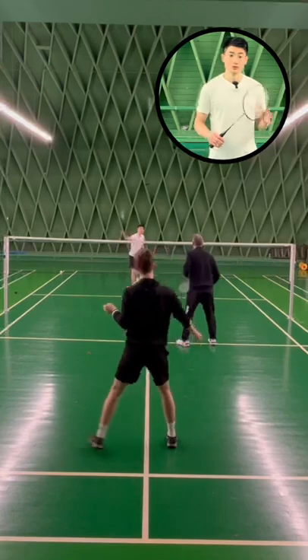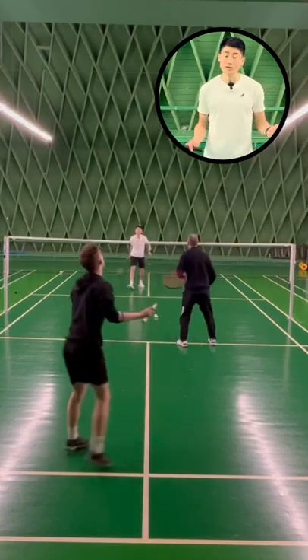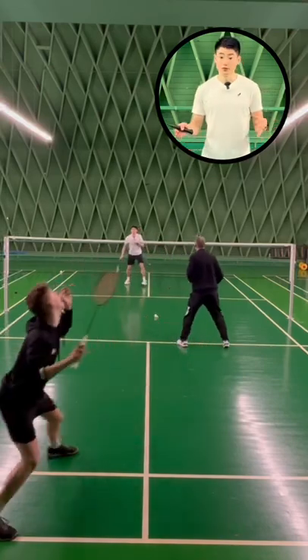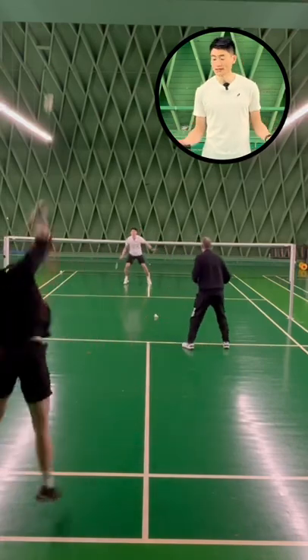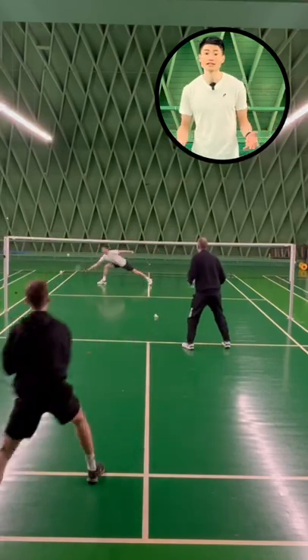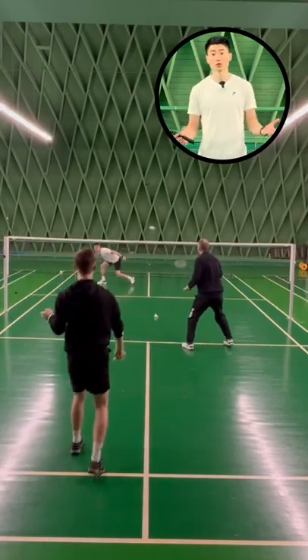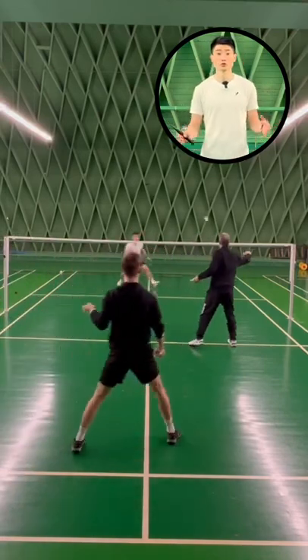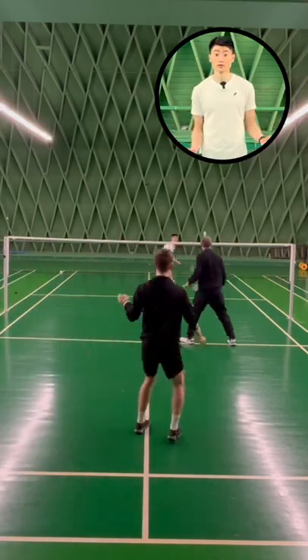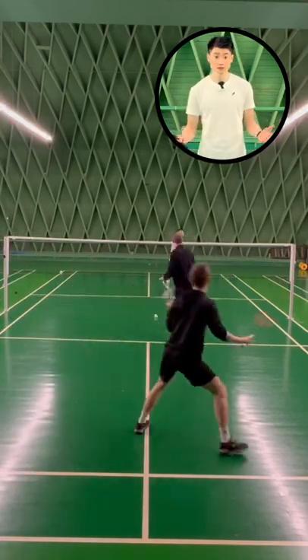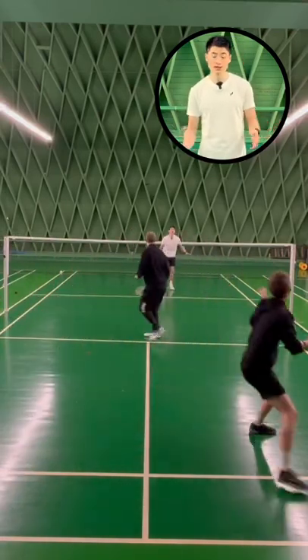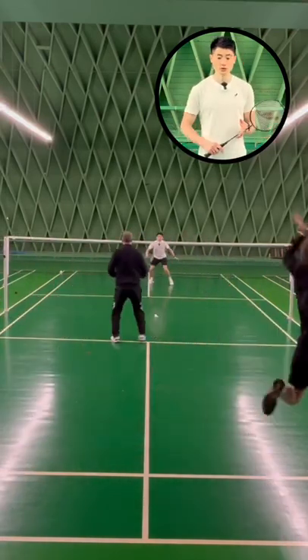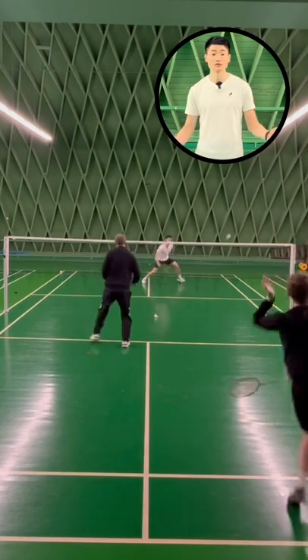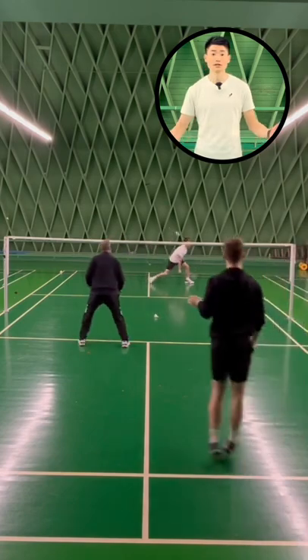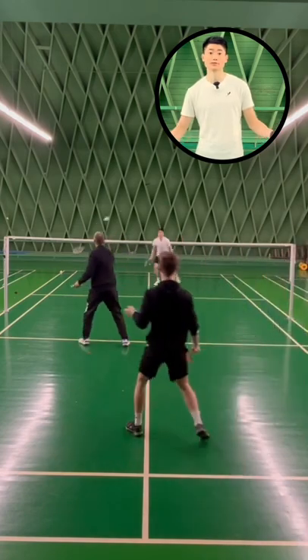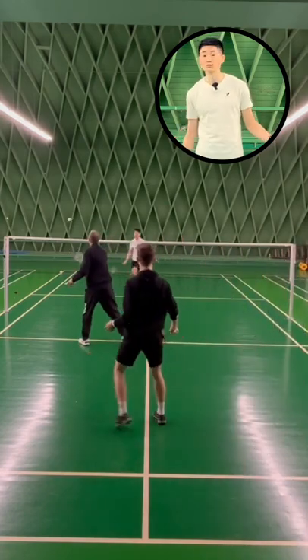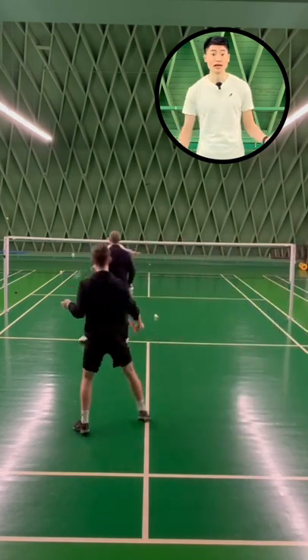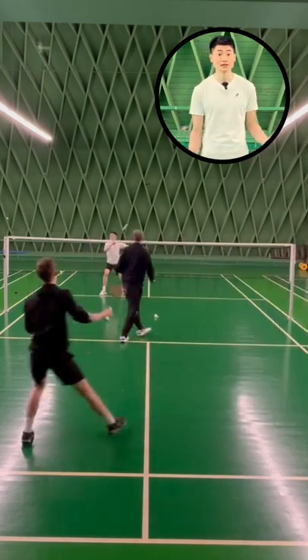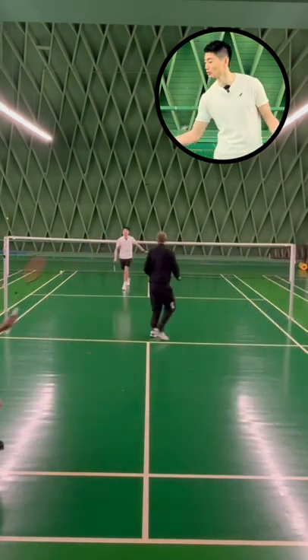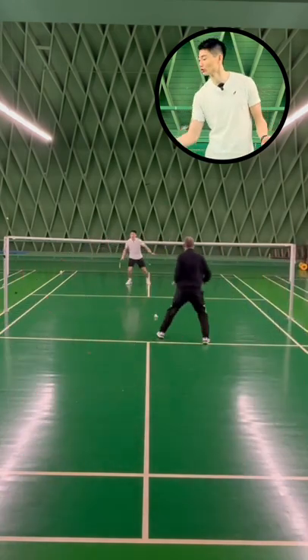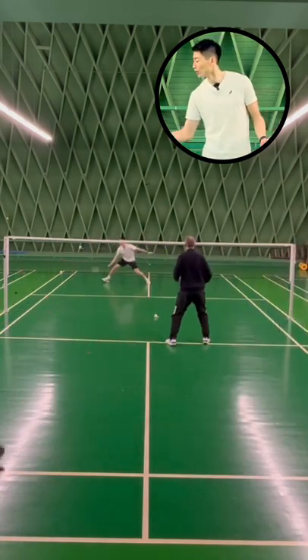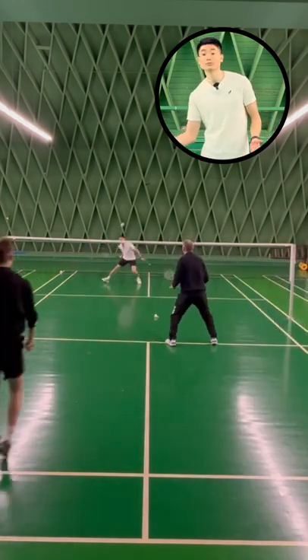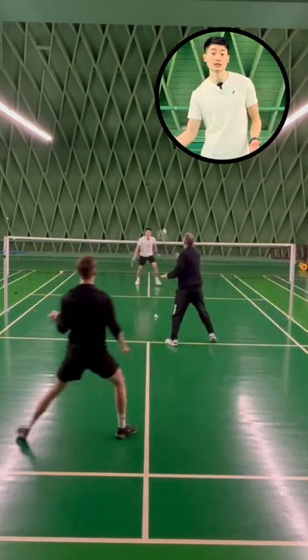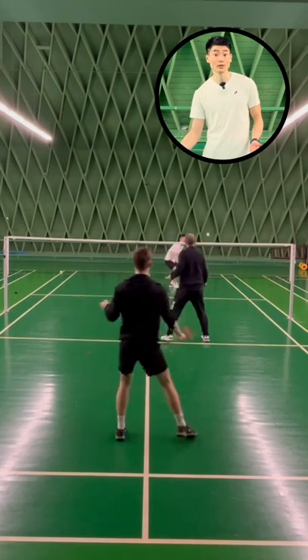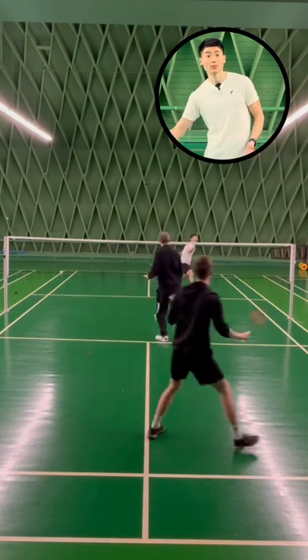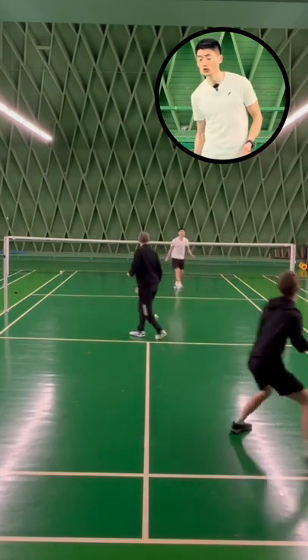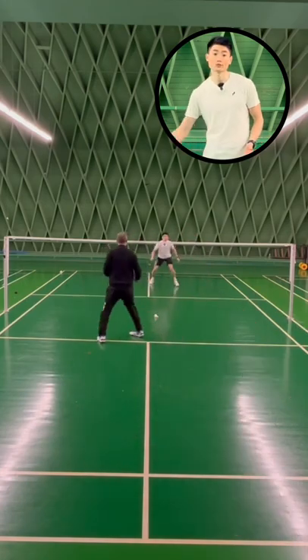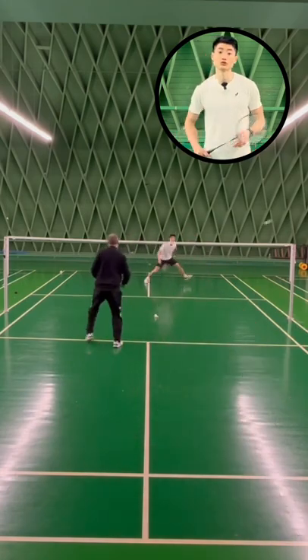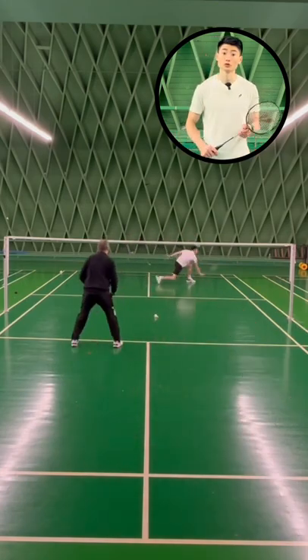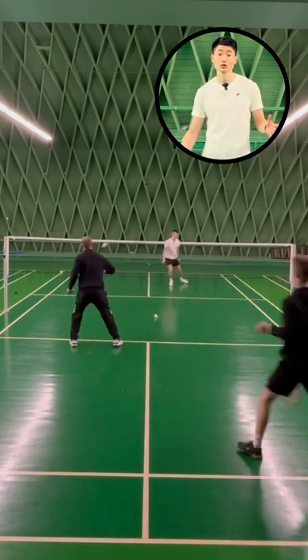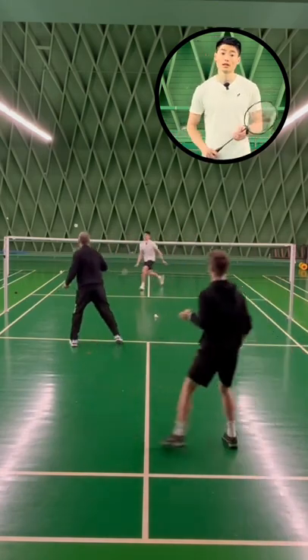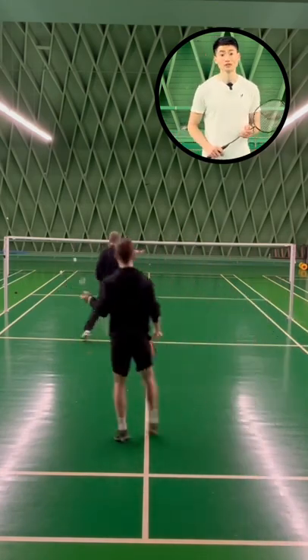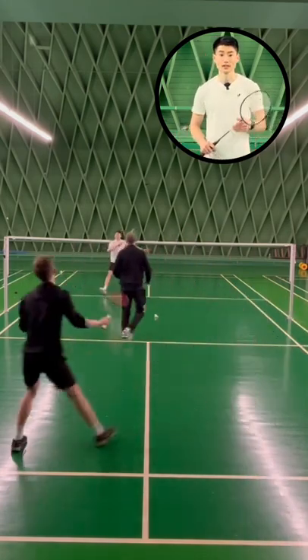The reason why we use this exercise is to strengthen our defense and the options we have in our defense, so we're not only doing the straight block but we're also able to do the cross court and defense pickup.